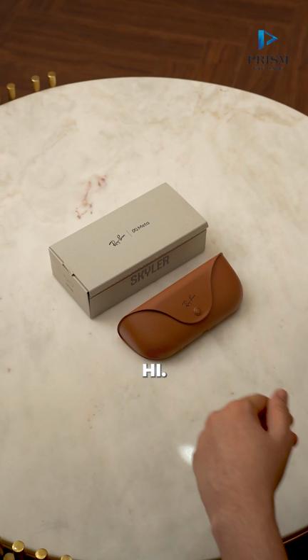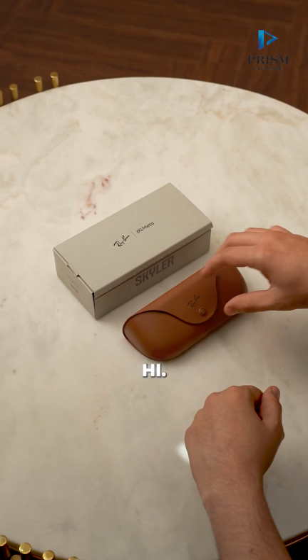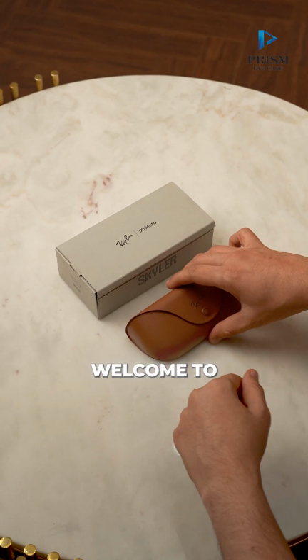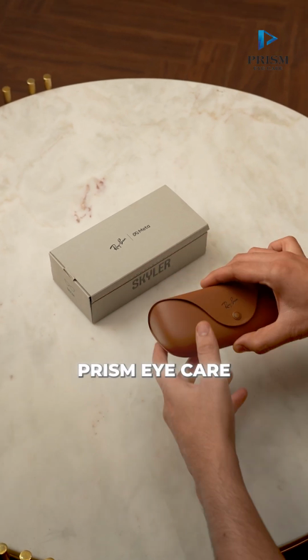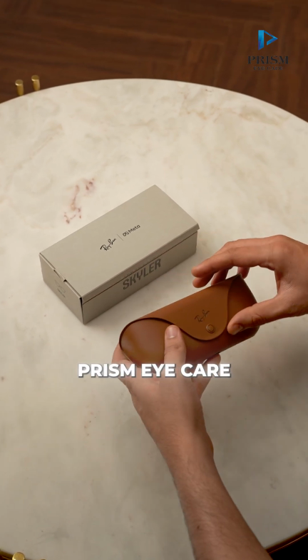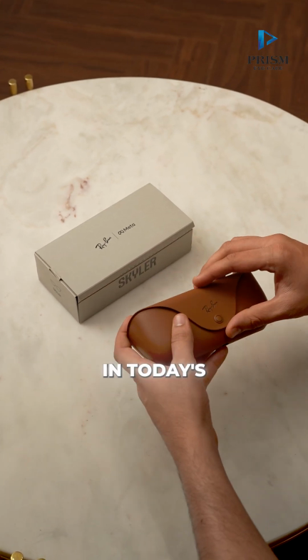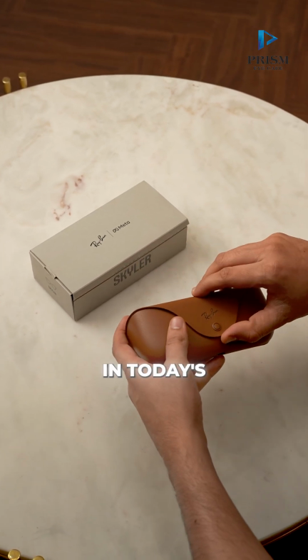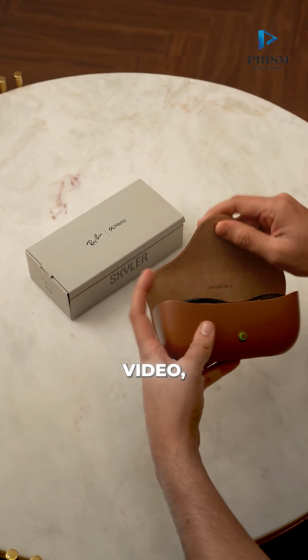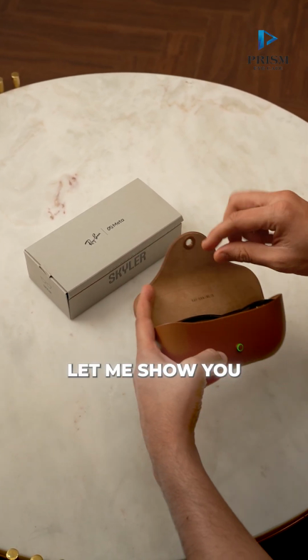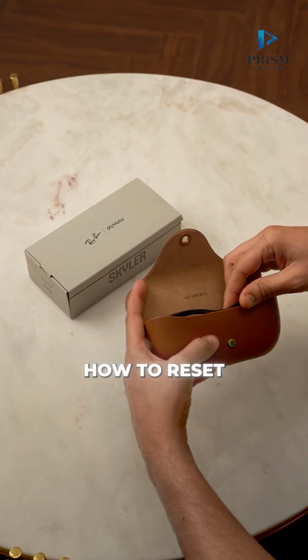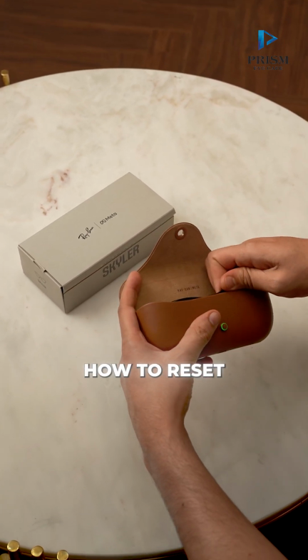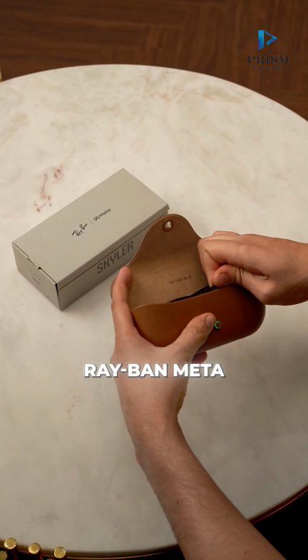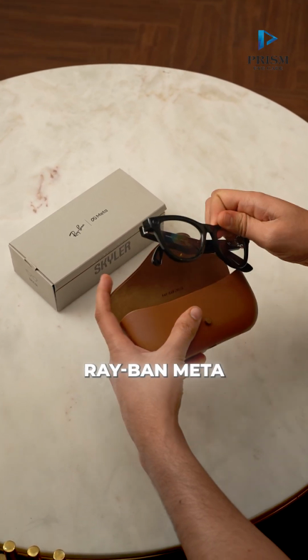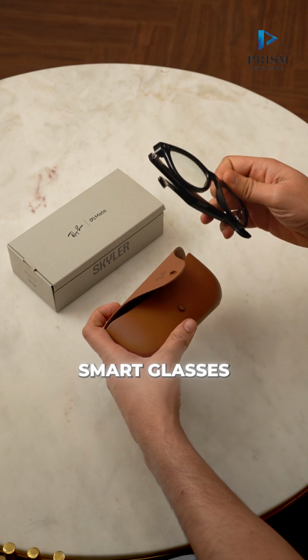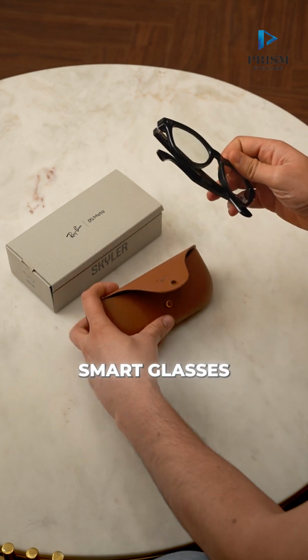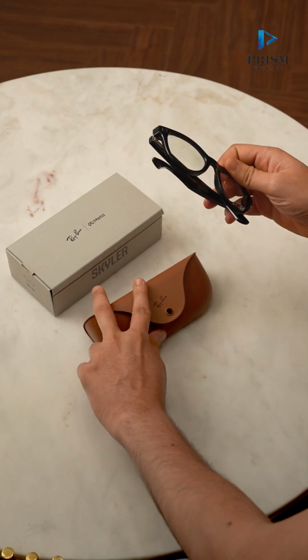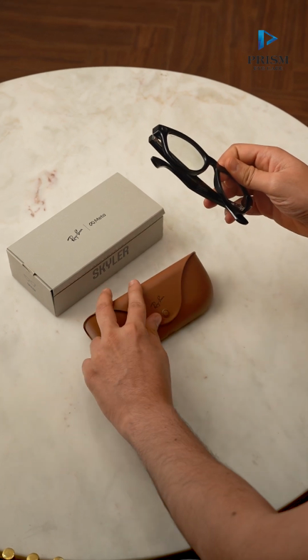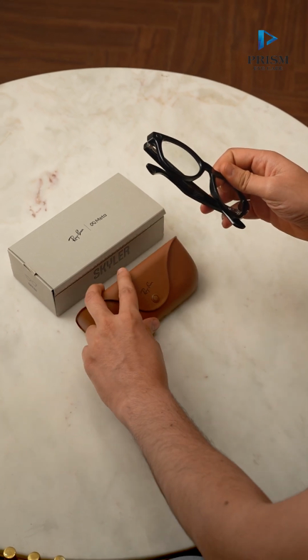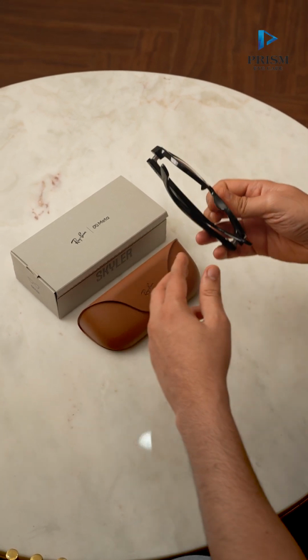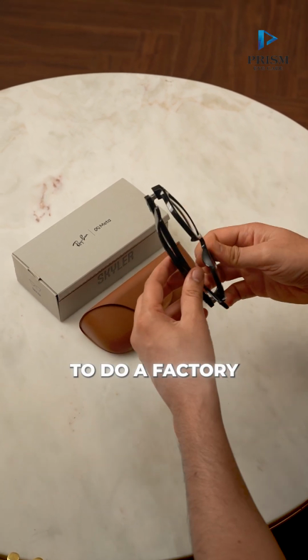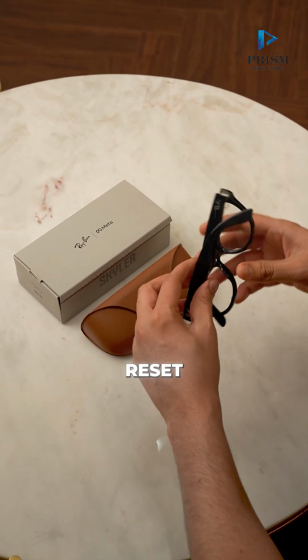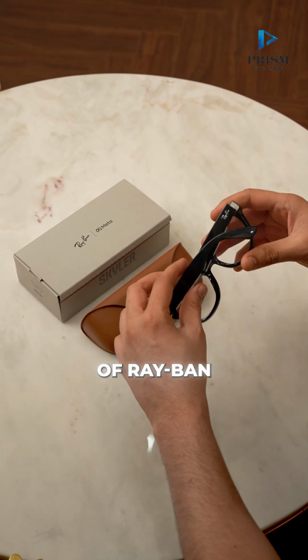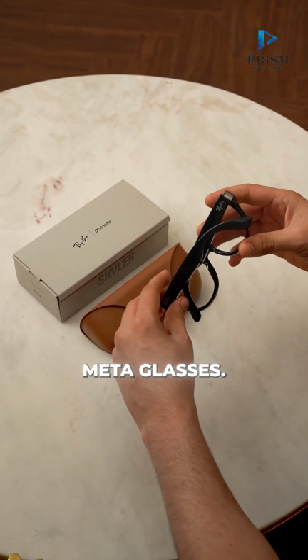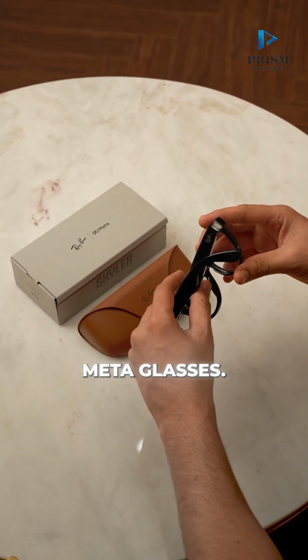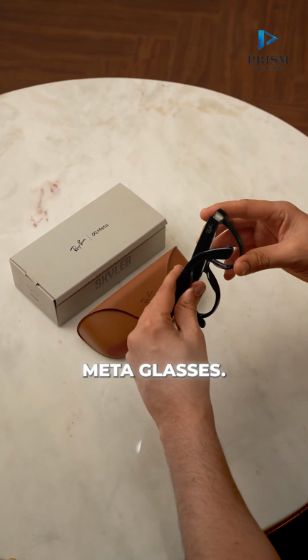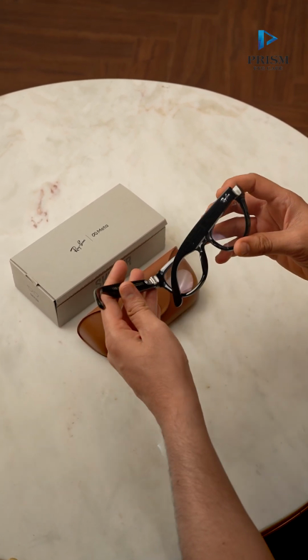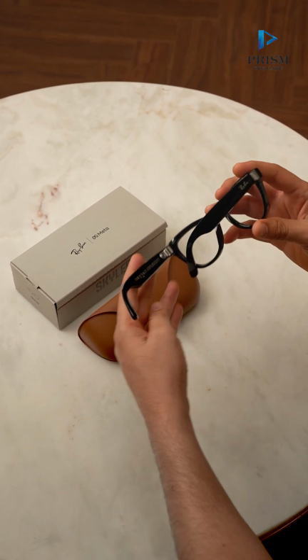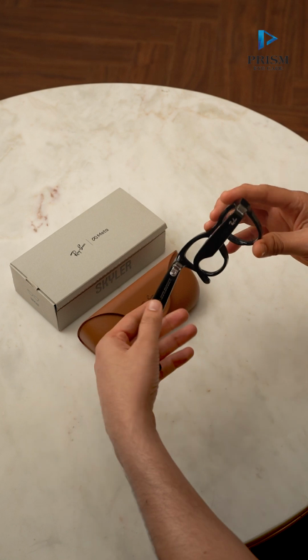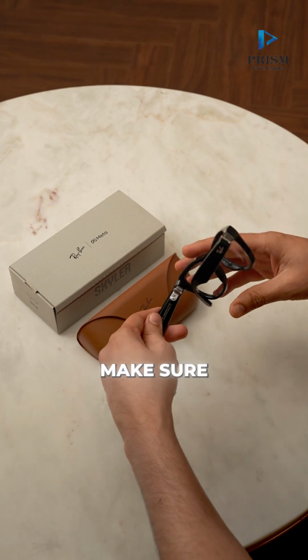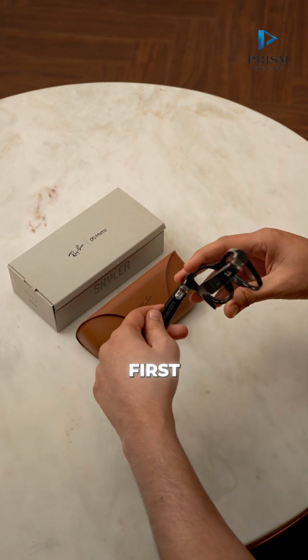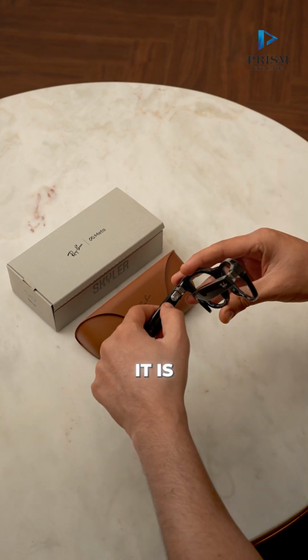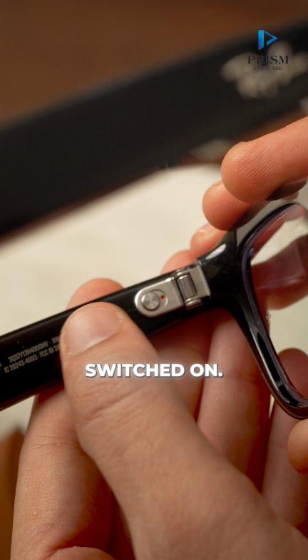Hi, welcome to Prismiker. In today's video, let me show you how to reset Ray-Ban Meta Smart Glasses. To do a factory reset of Ray-Ban Meta Glasses, make sure first it is switched on.